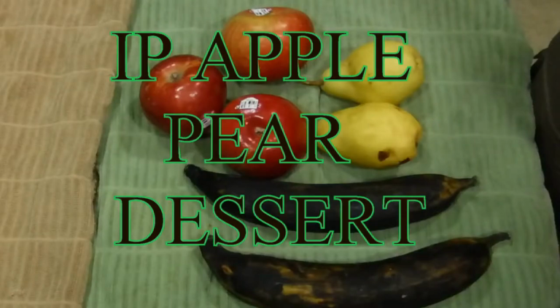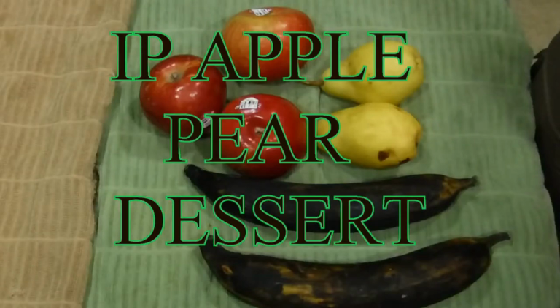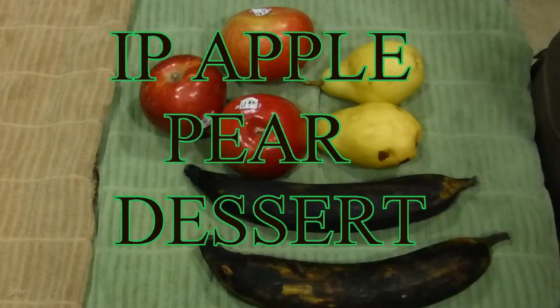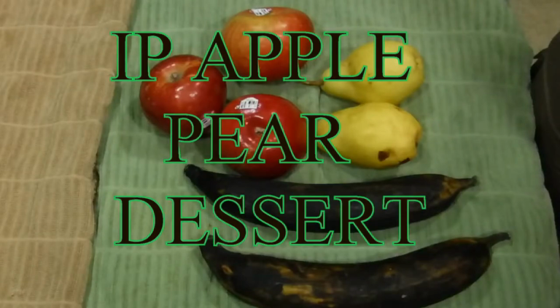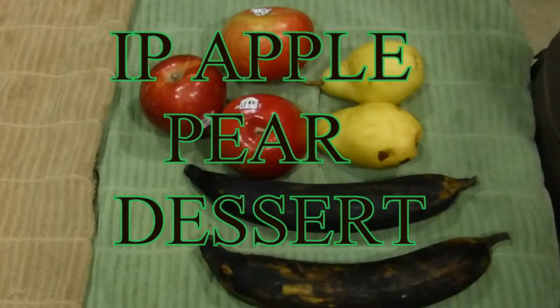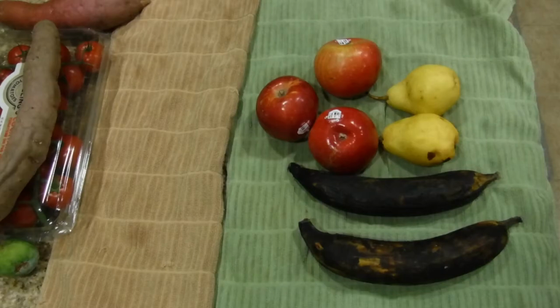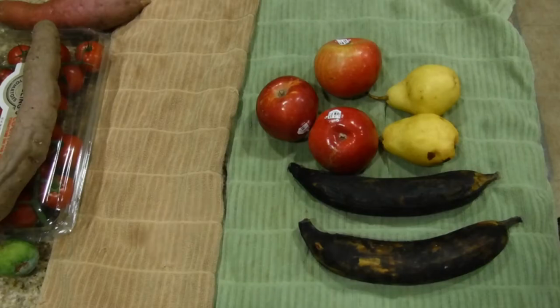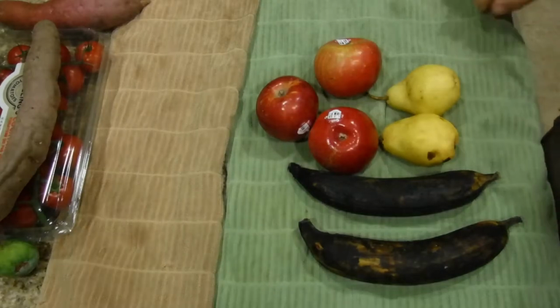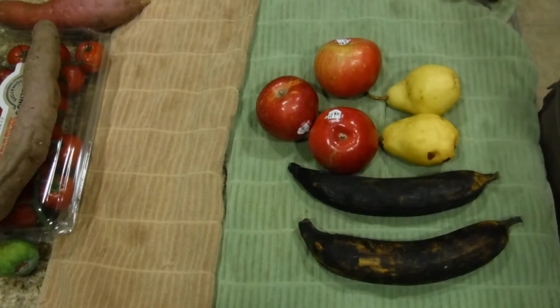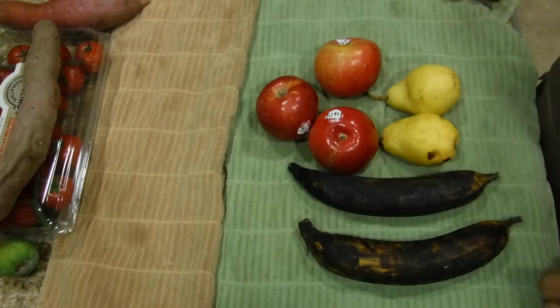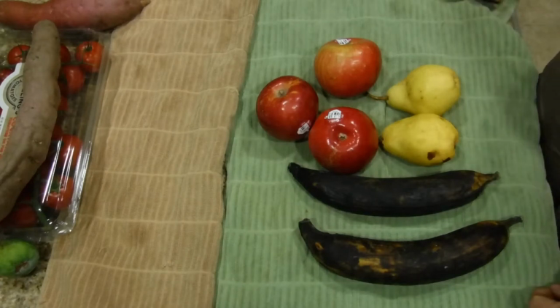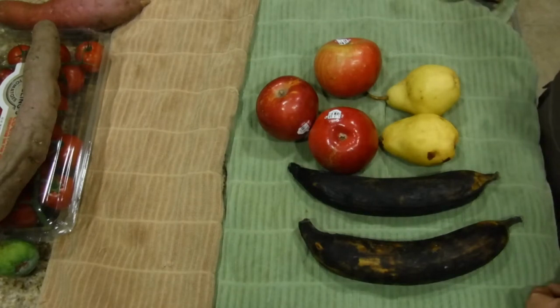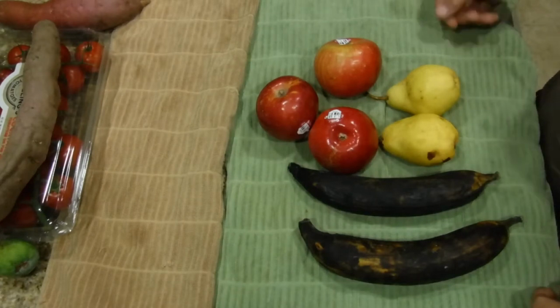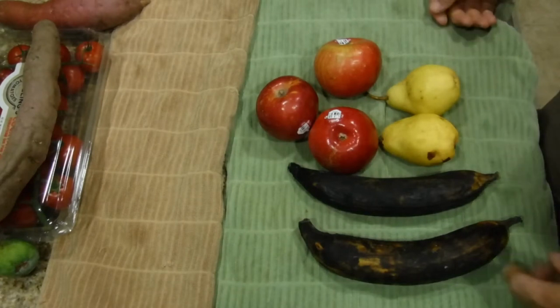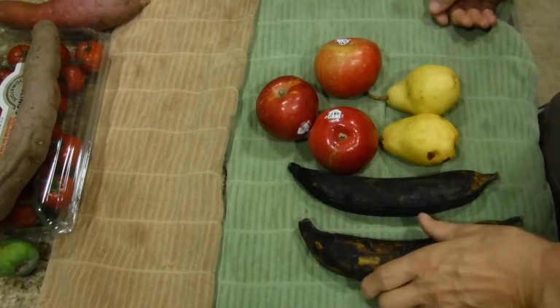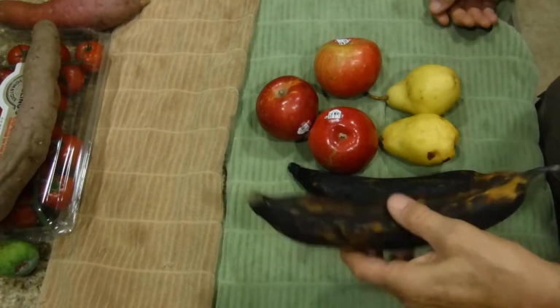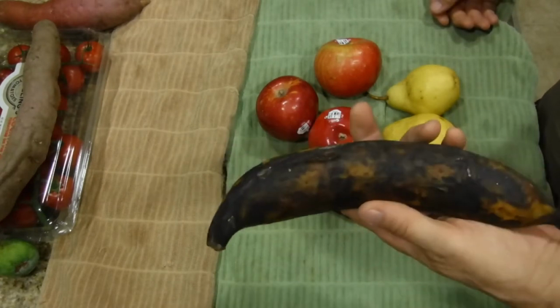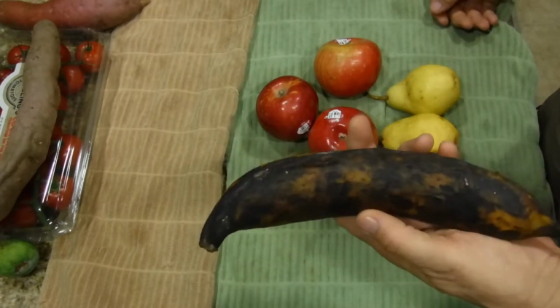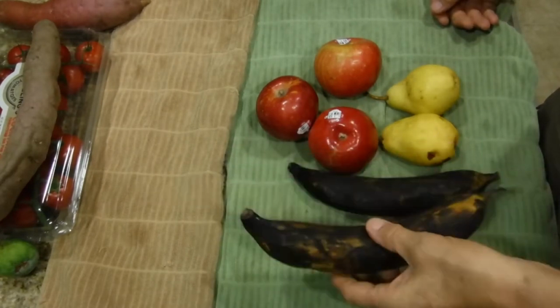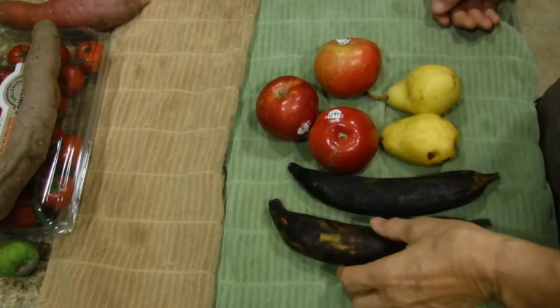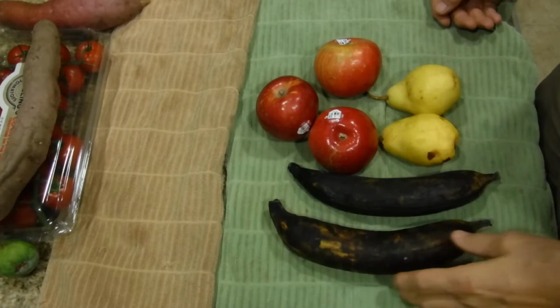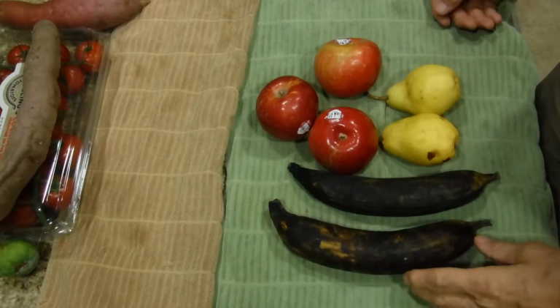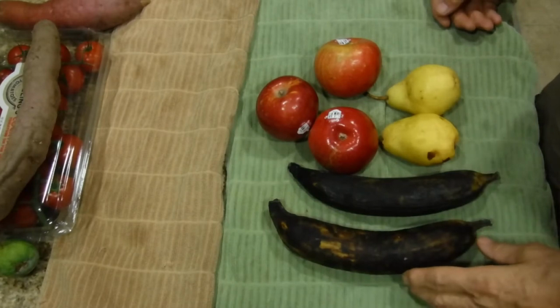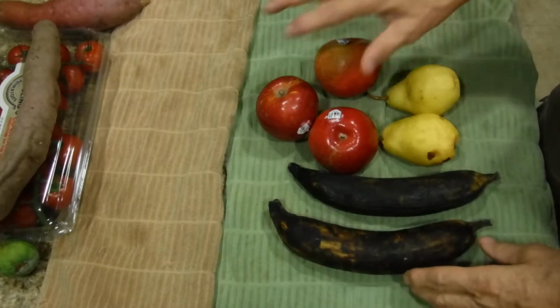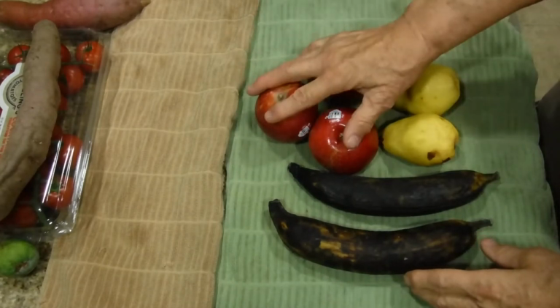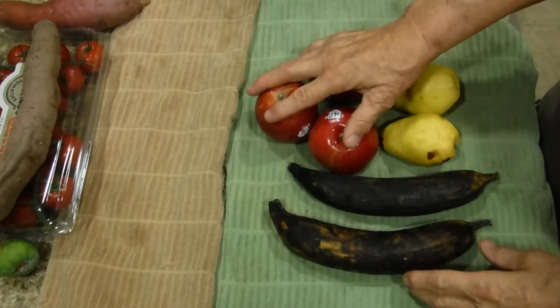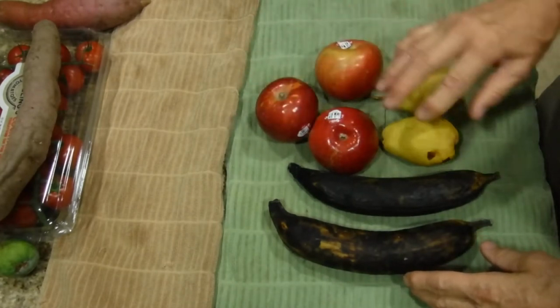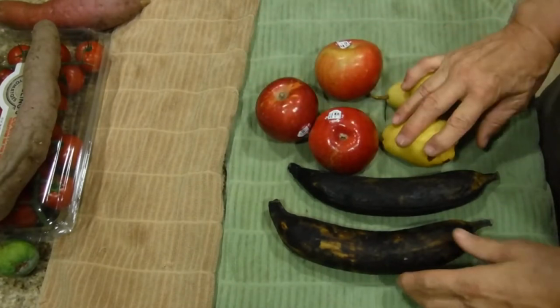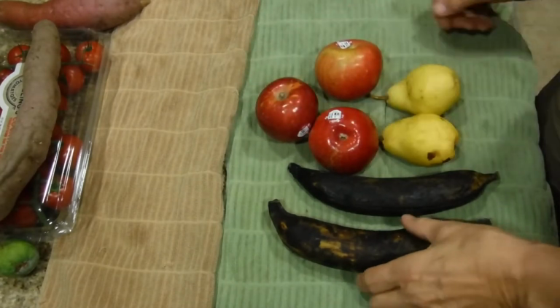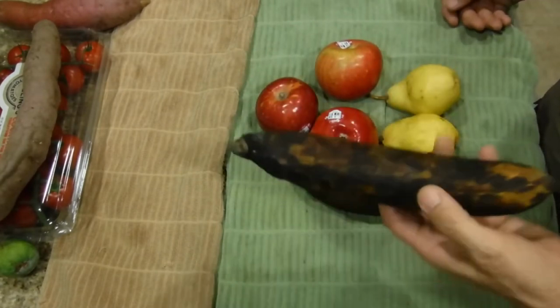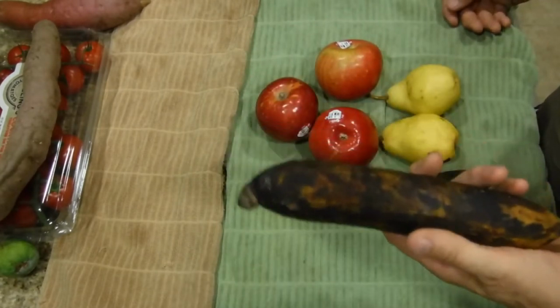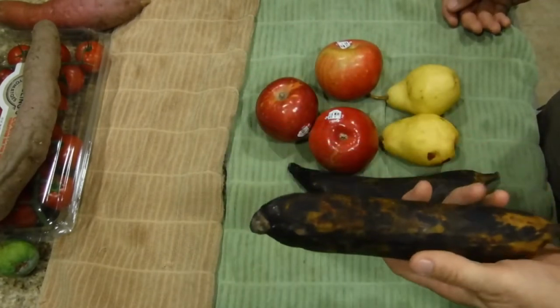Apple Pear Dessert. Hello. What we're doing today is another dessert — another plantain dessert. So what do you think I can make with three apples, two pears, and two plantains?